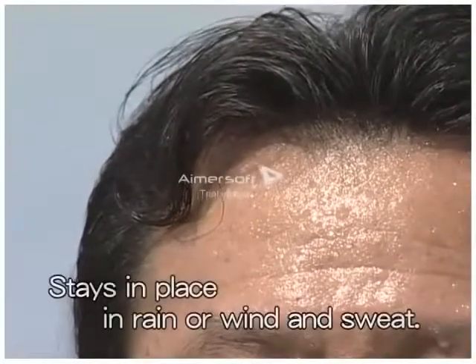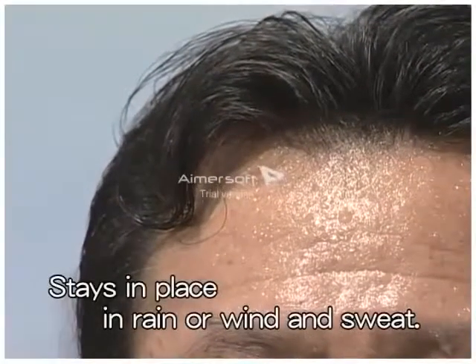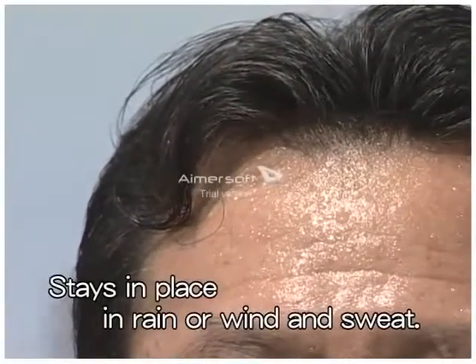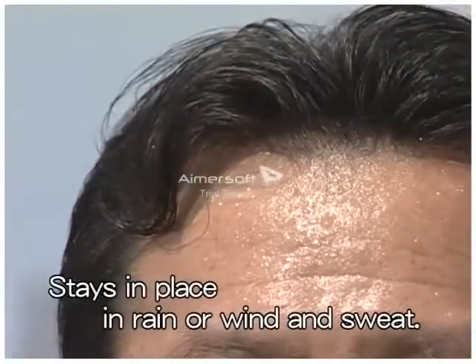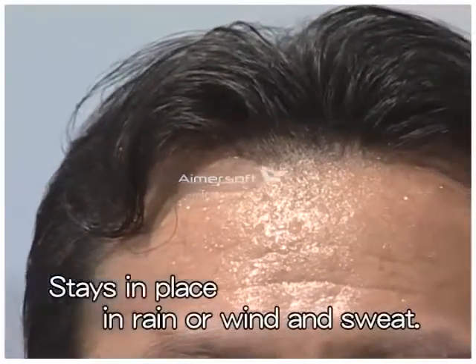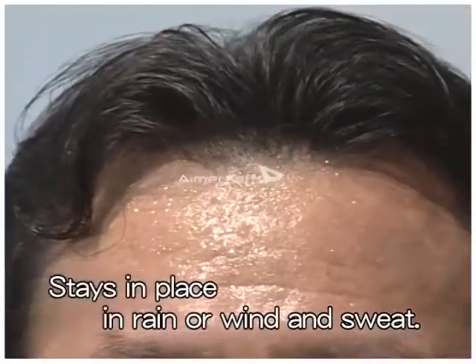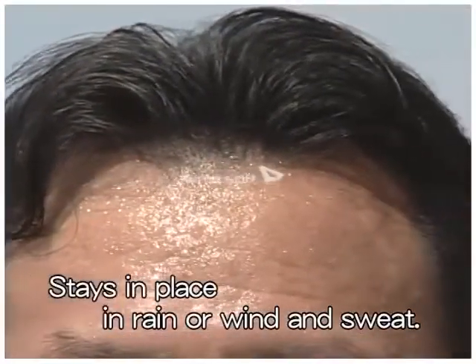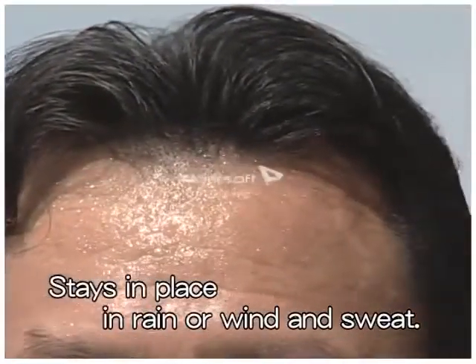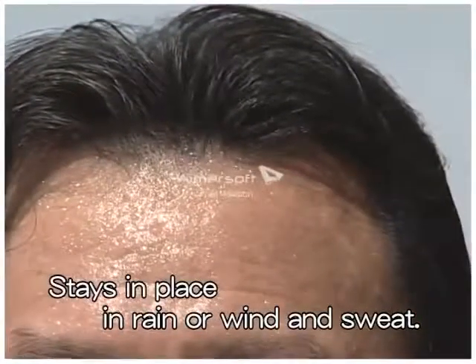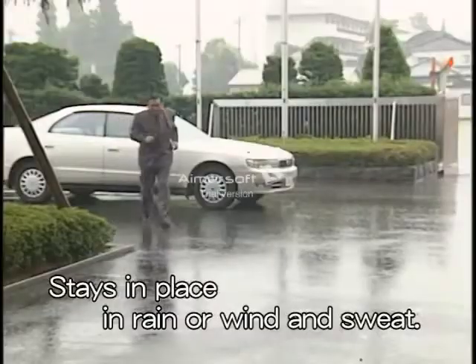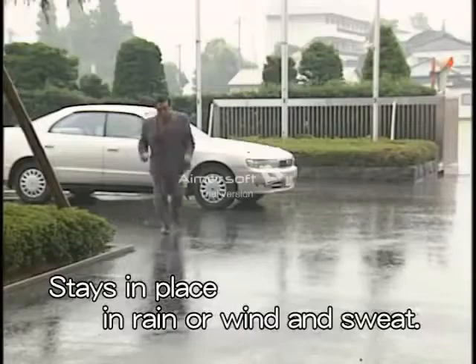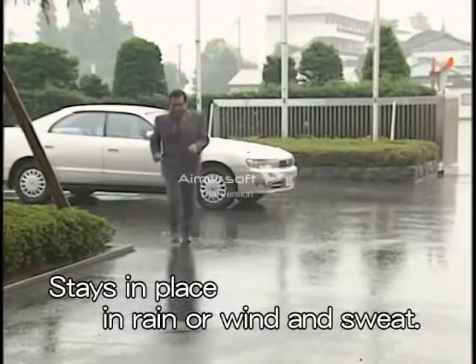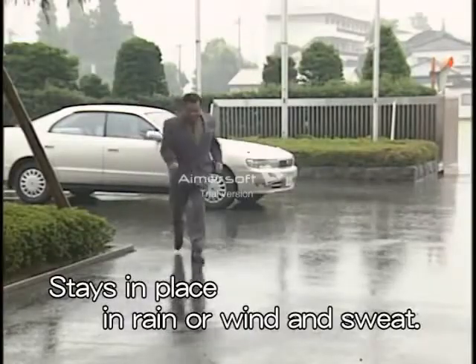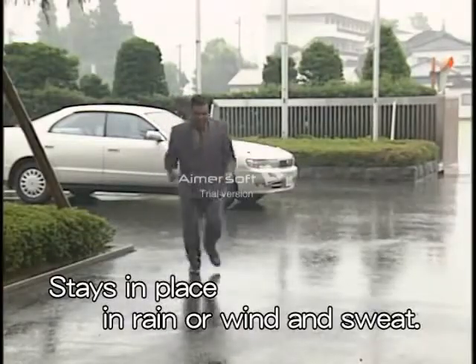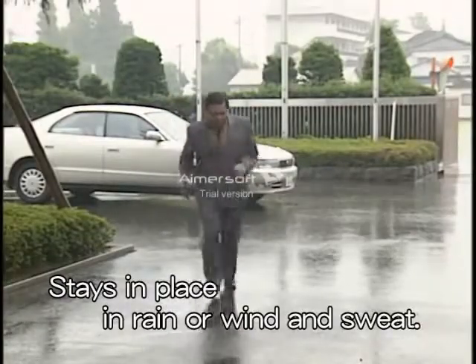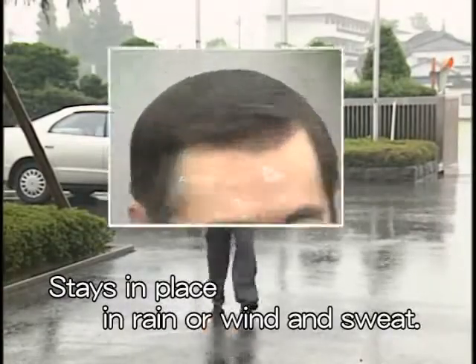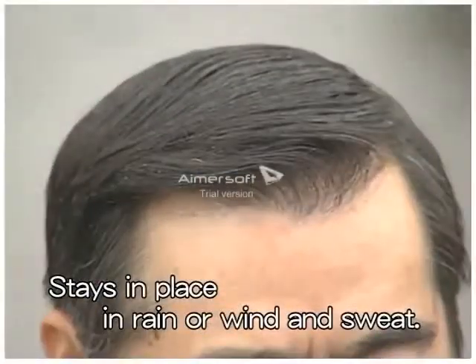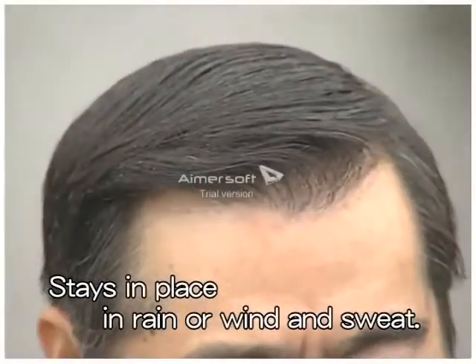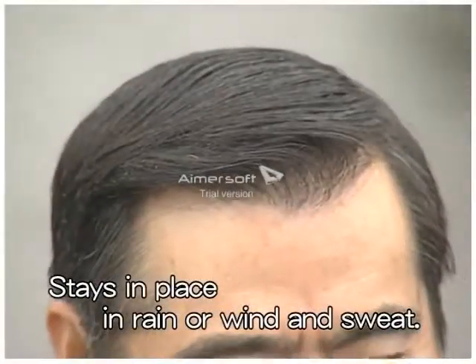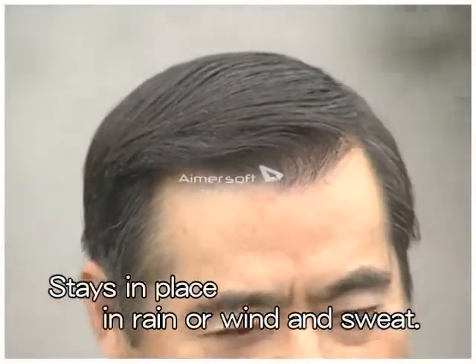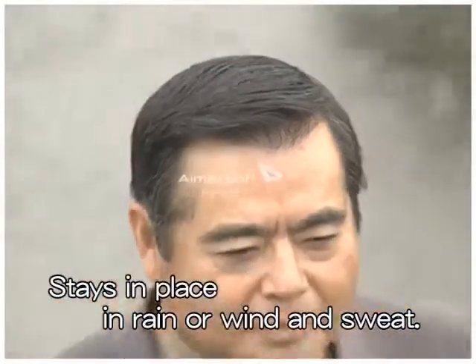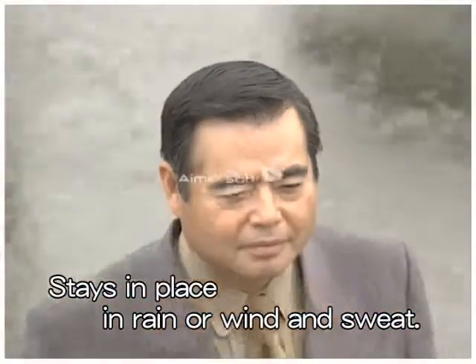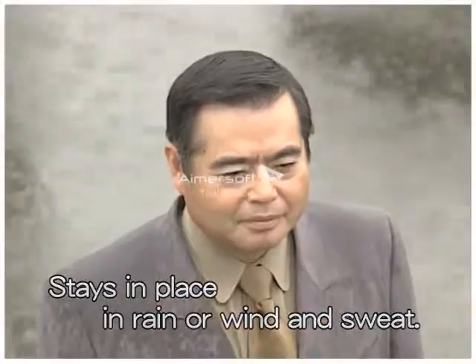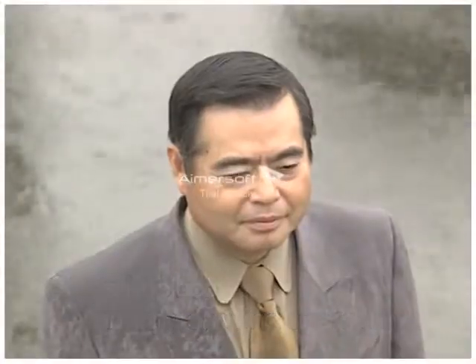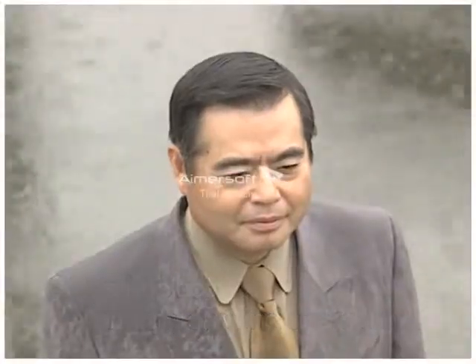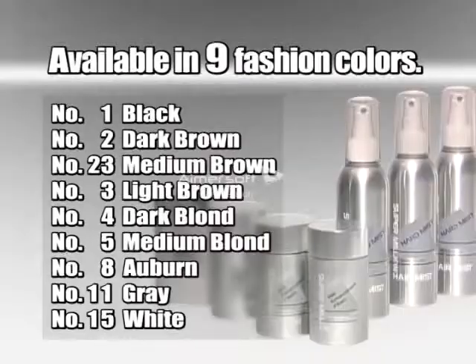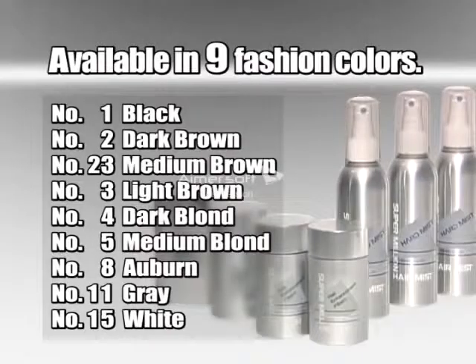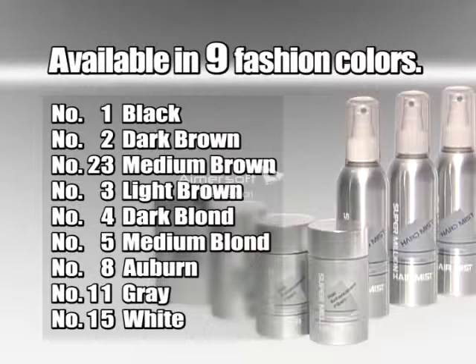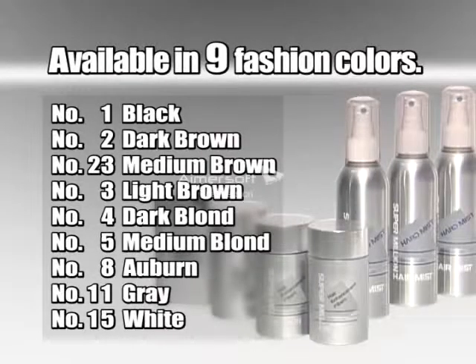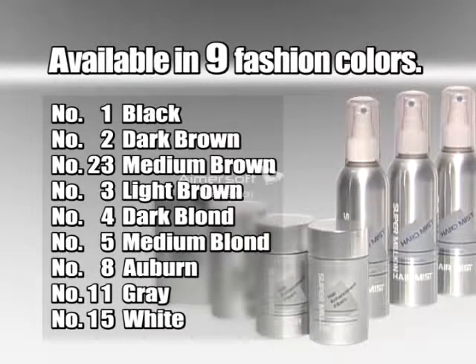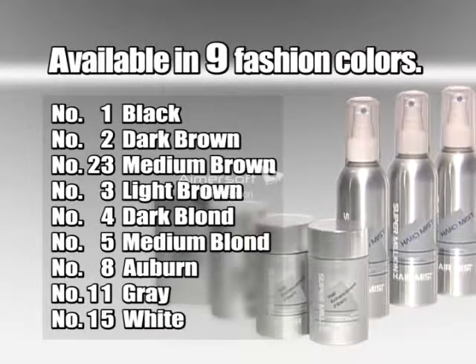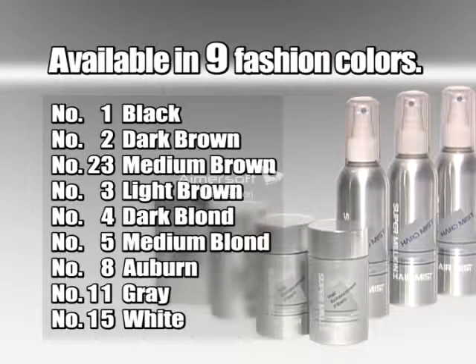SuperMillion Hair stays in place when sweating or in wind and rain. It's easily removed by washing it with shampoo. It costs only $1 per application.